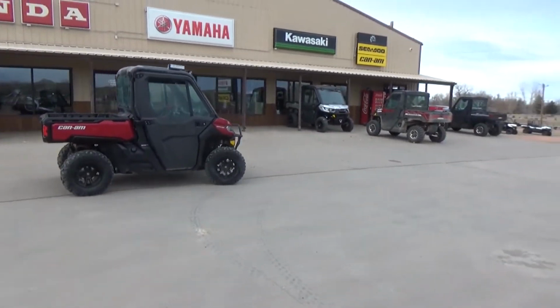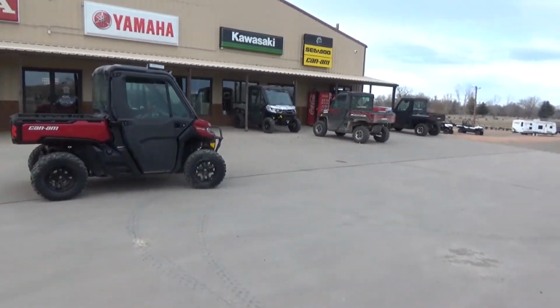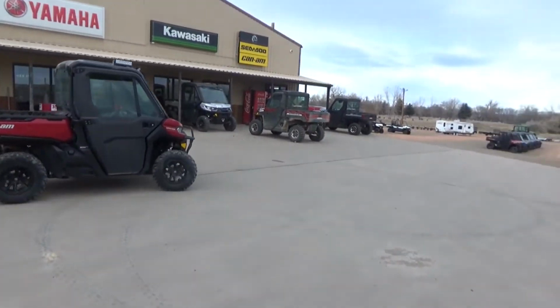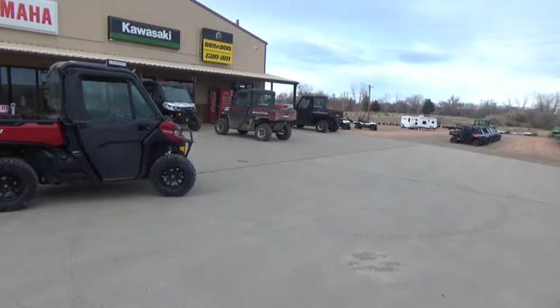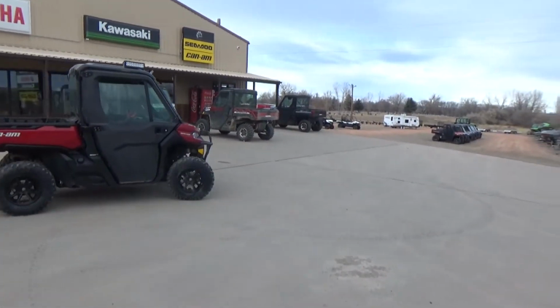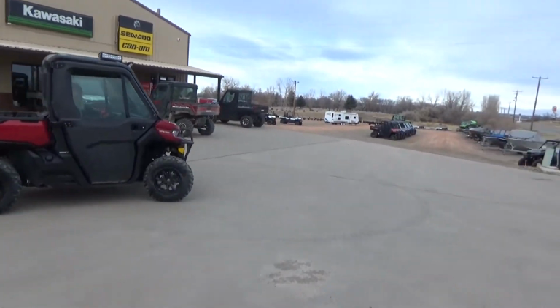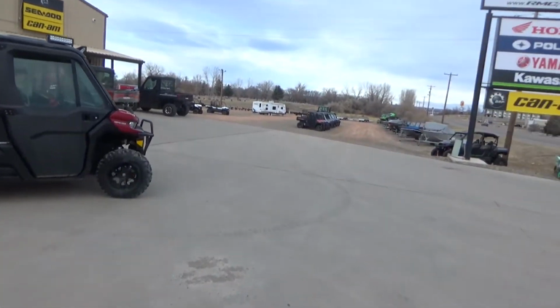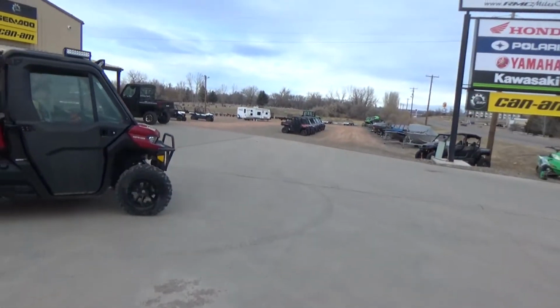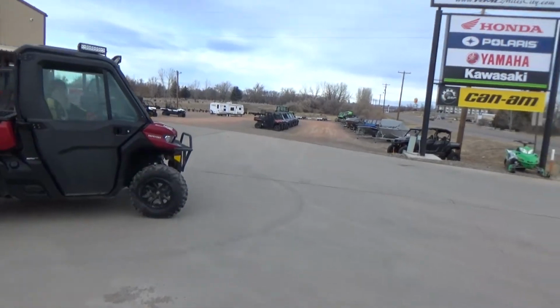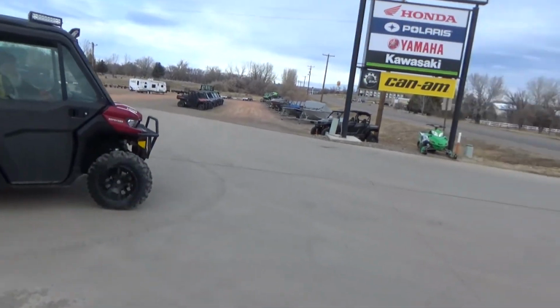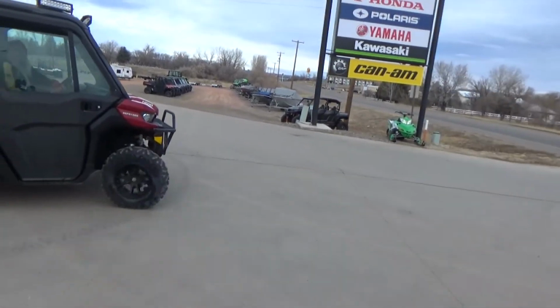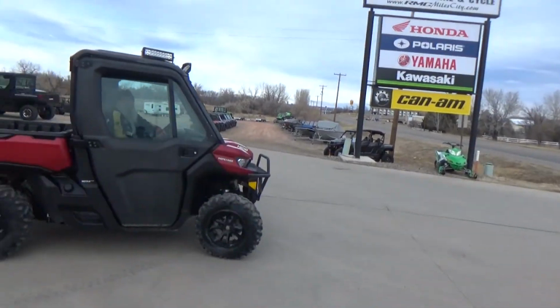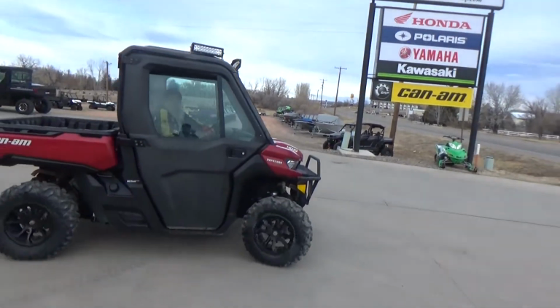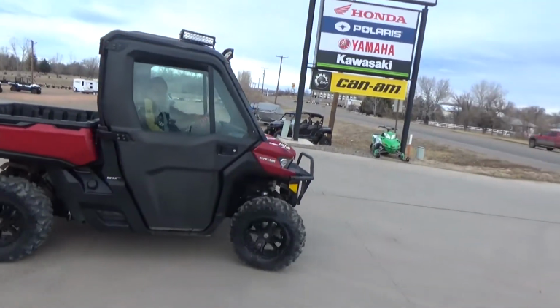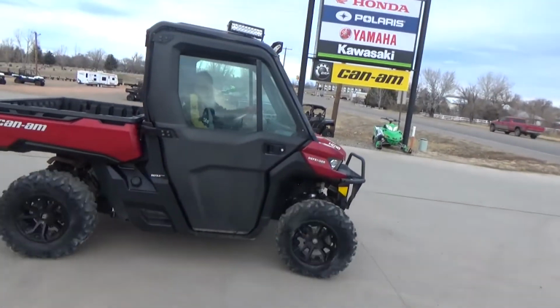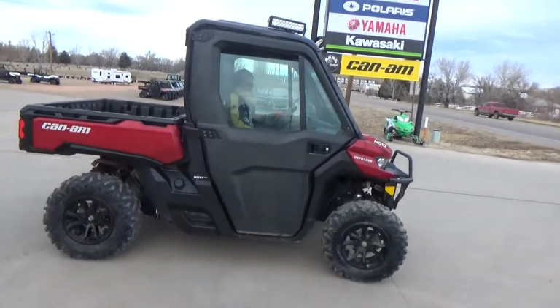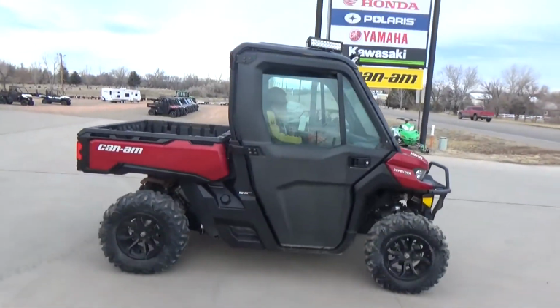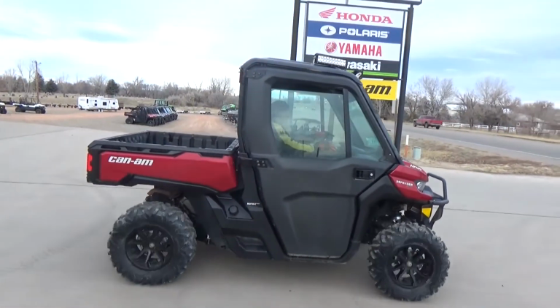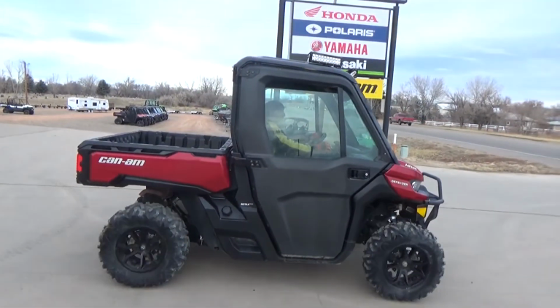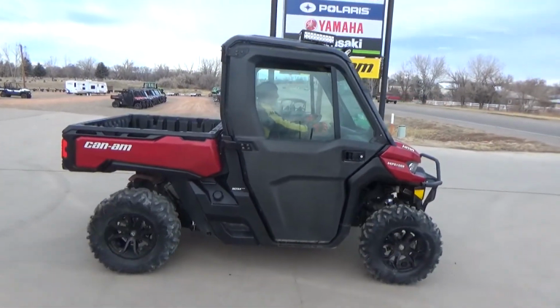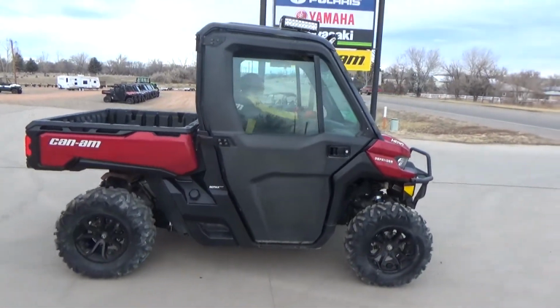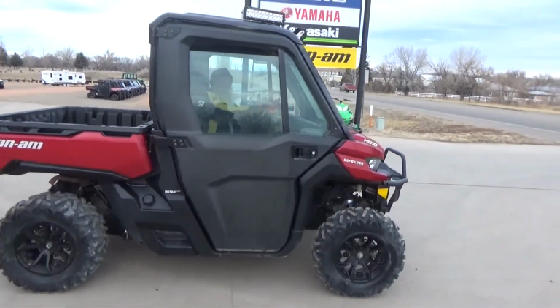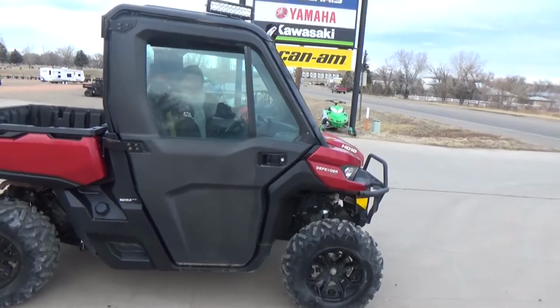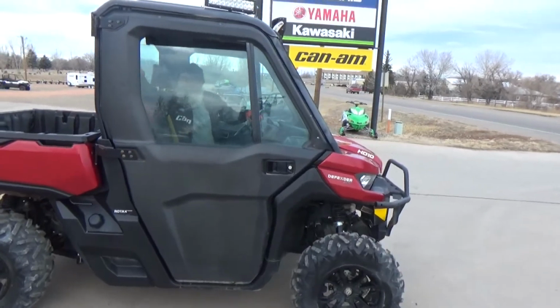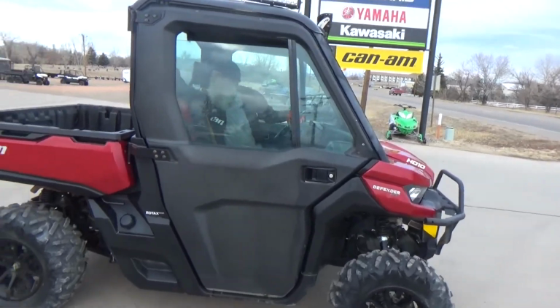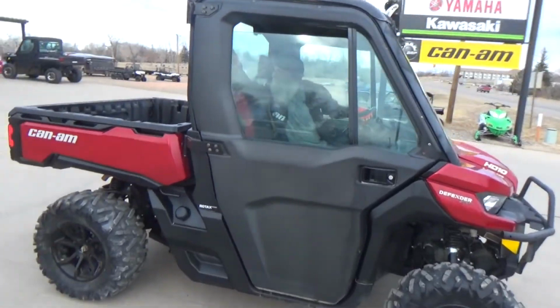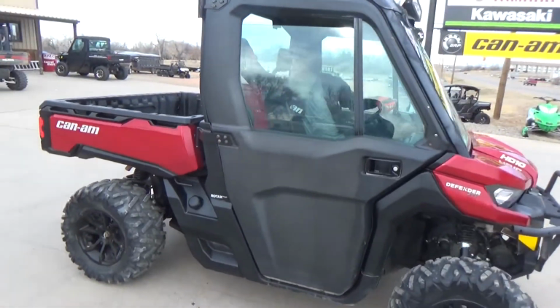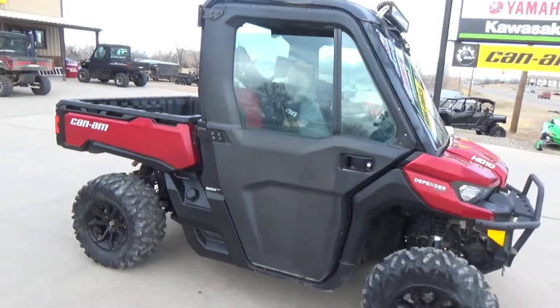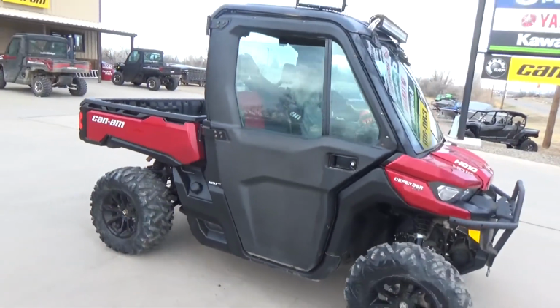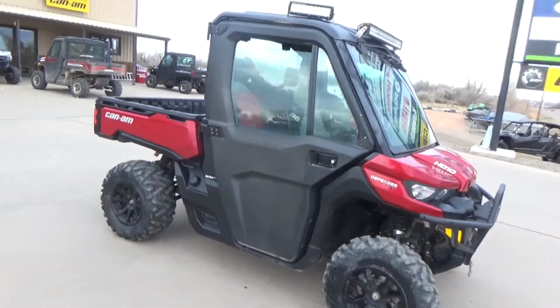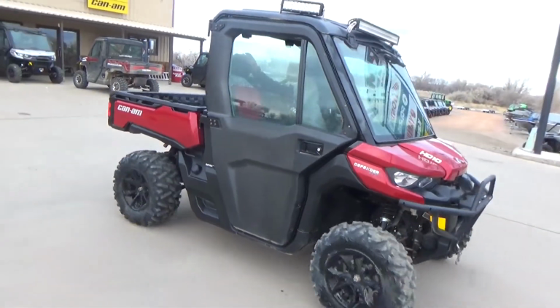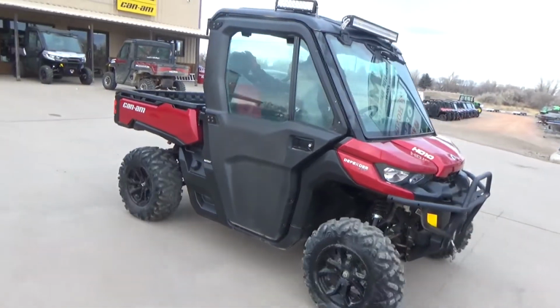If you're looking for a used Can-Am for the farmer fleet or just tooling around, this wouldn't be a bad little machine for you. Check out reverse here.